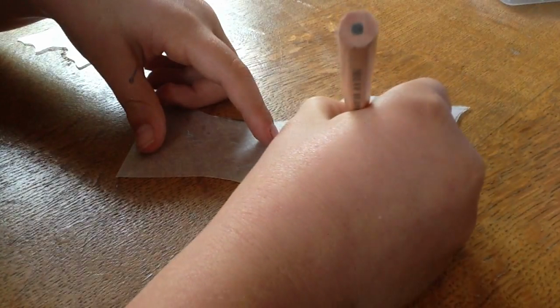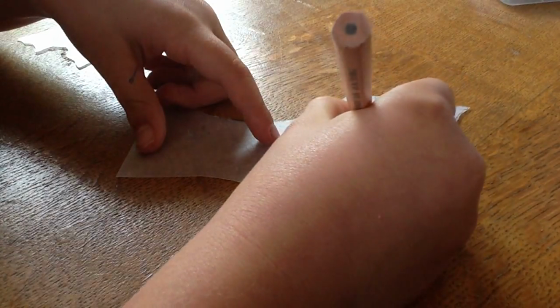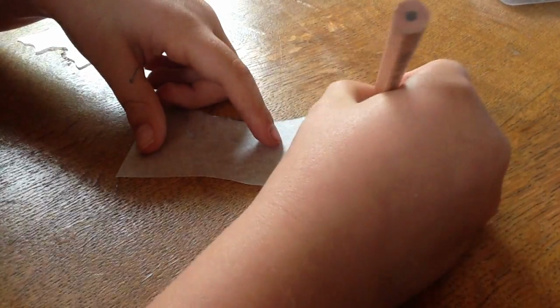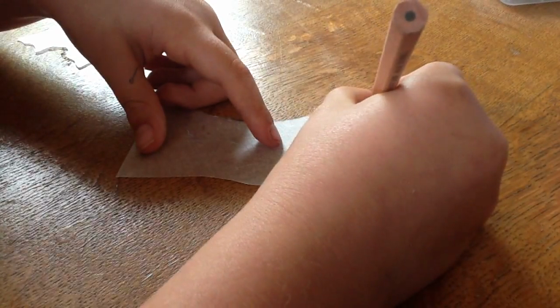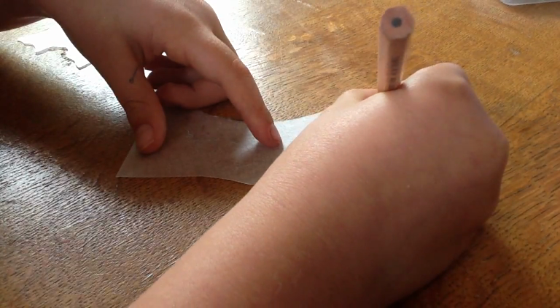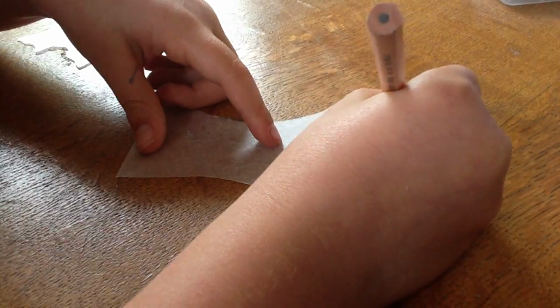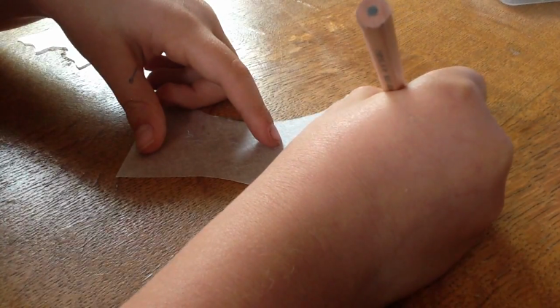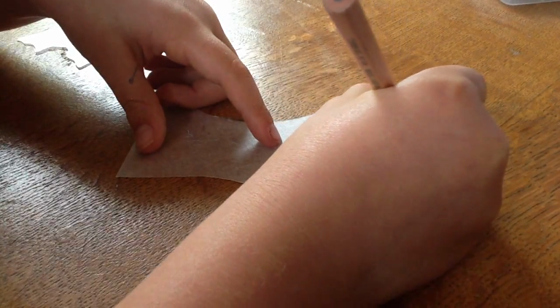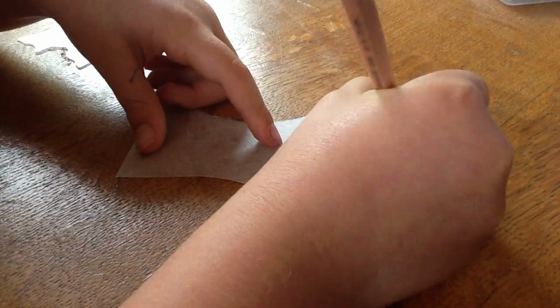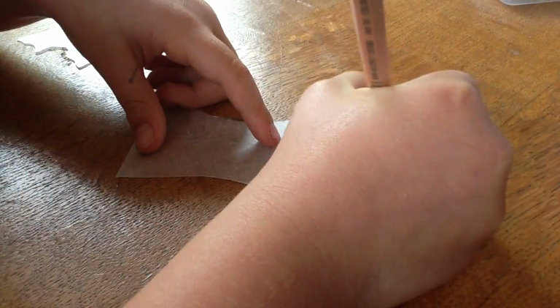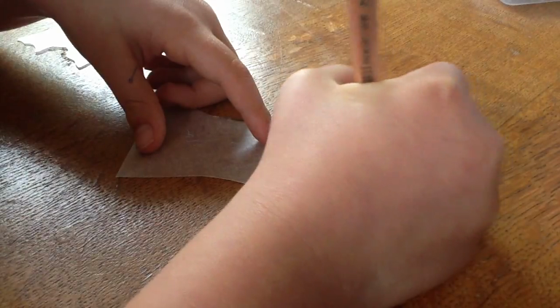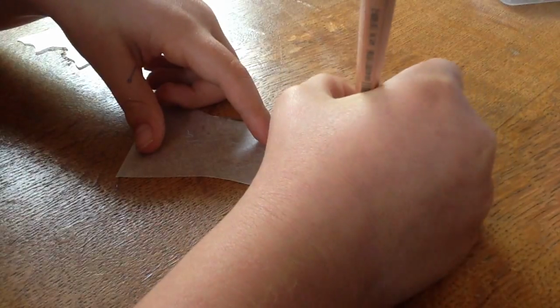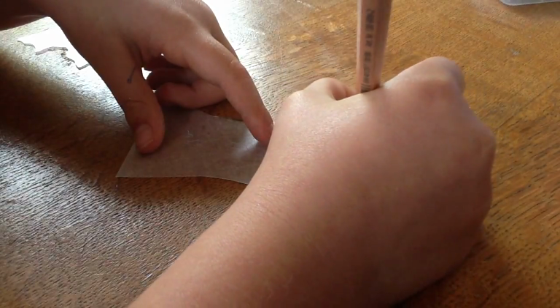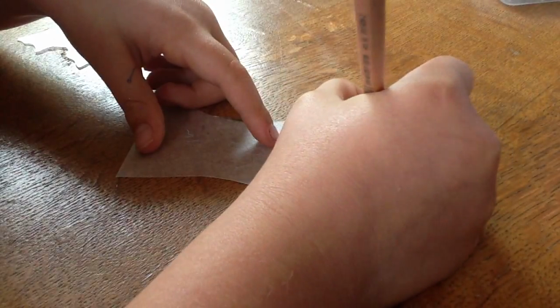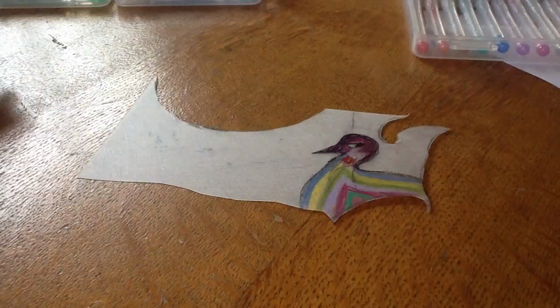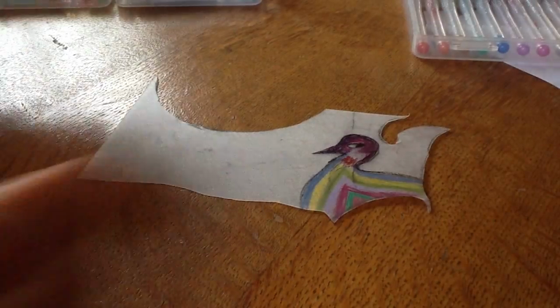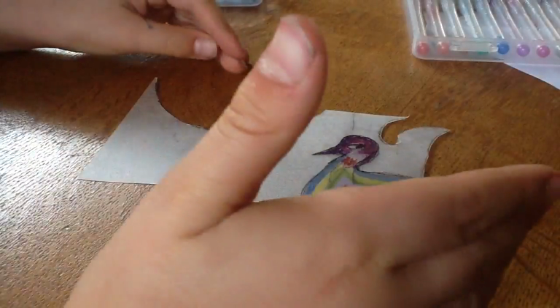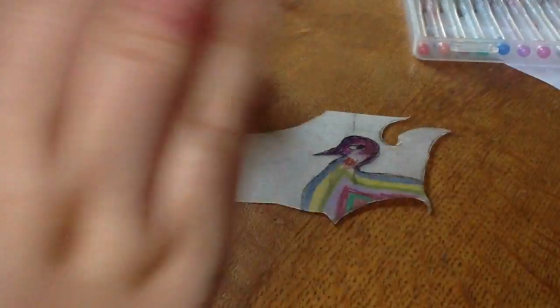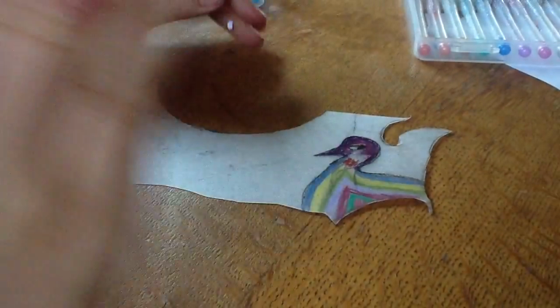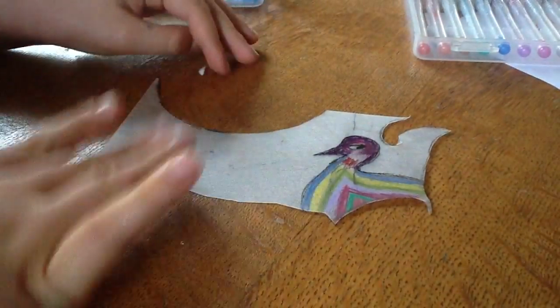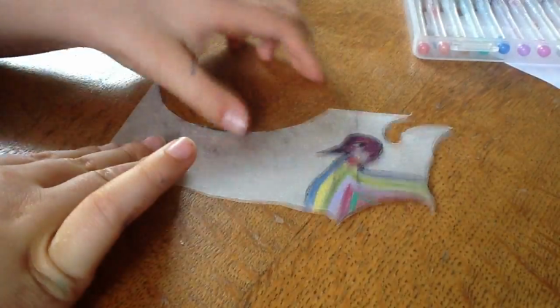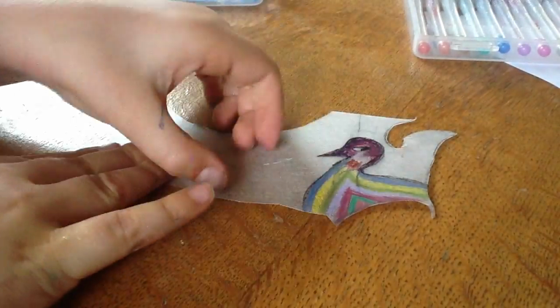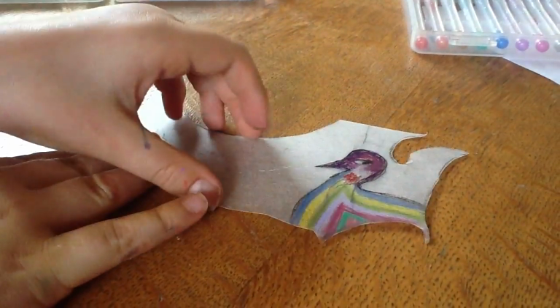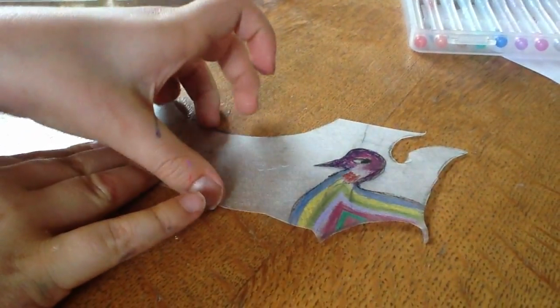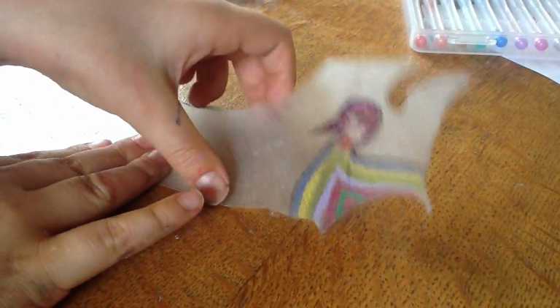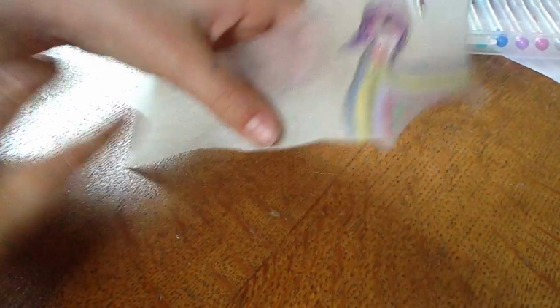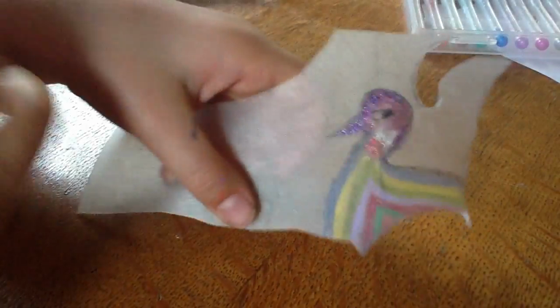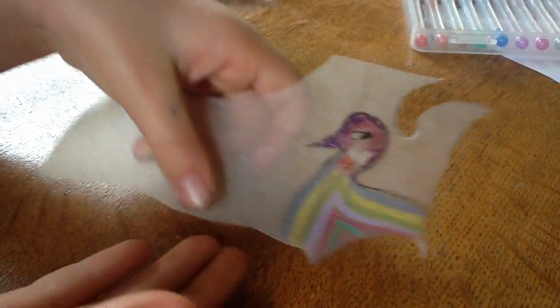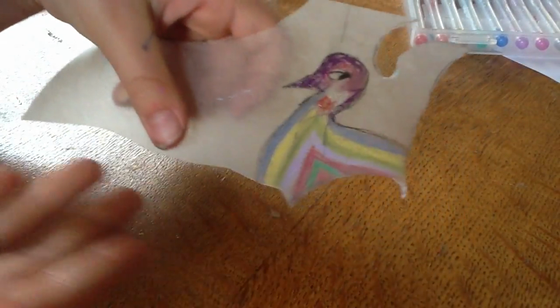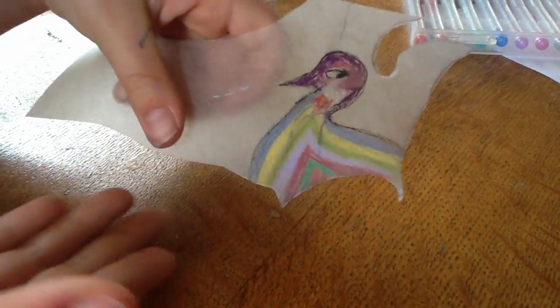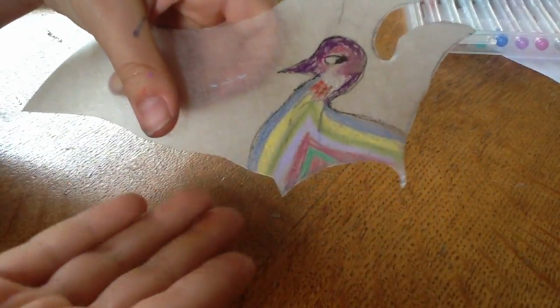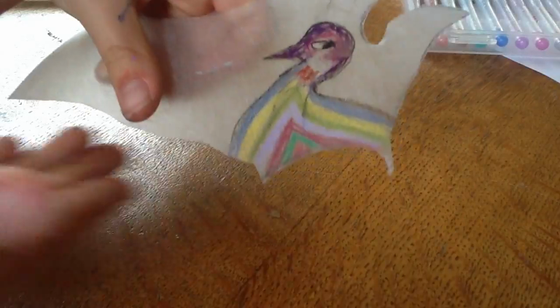I'm just going to stop the camera while I finish and I'll get back to you. Okay, so I've done my creation. I've done my actual template of the bird.